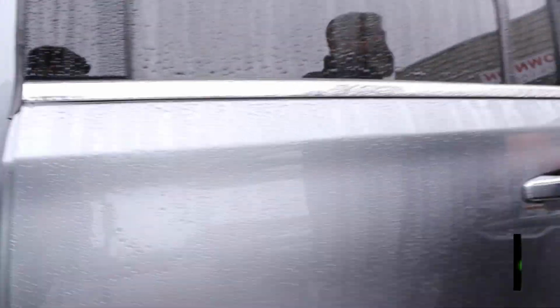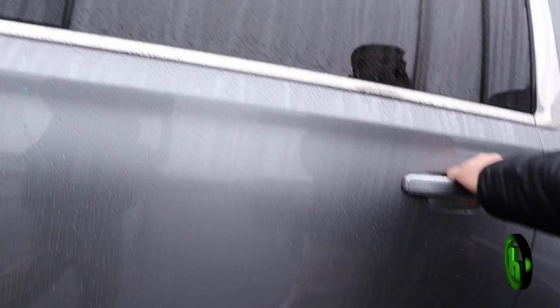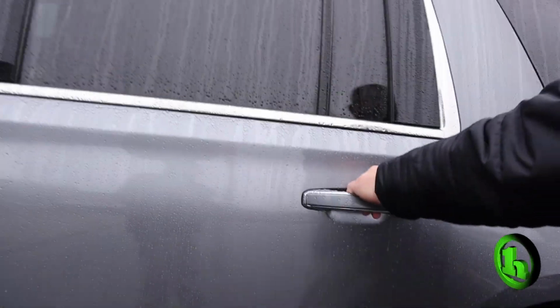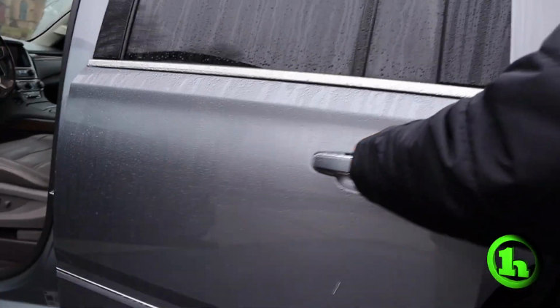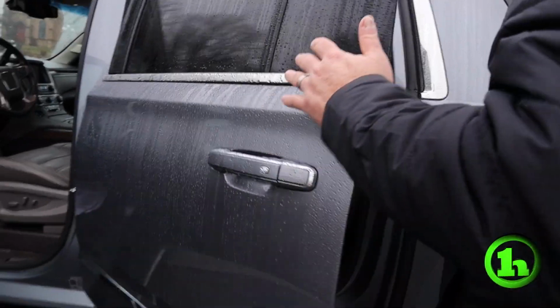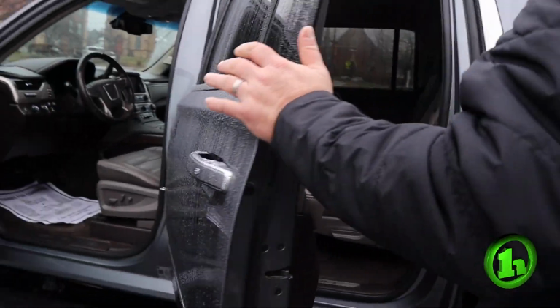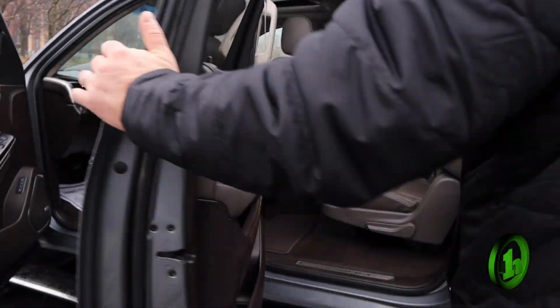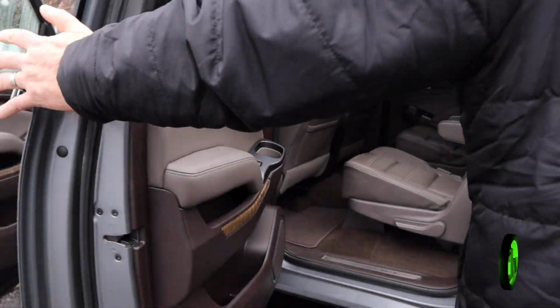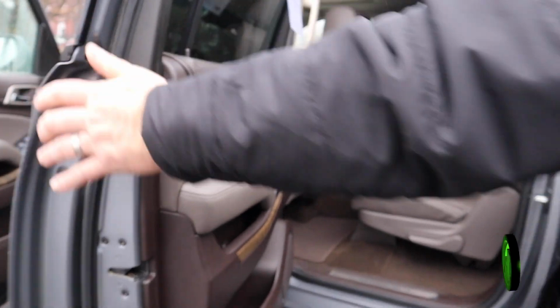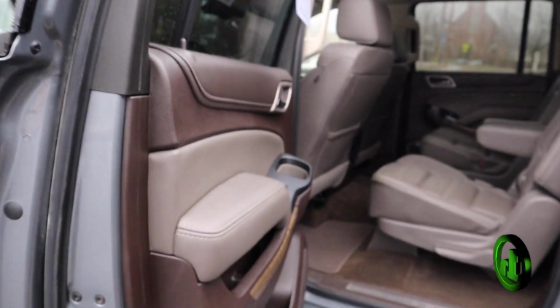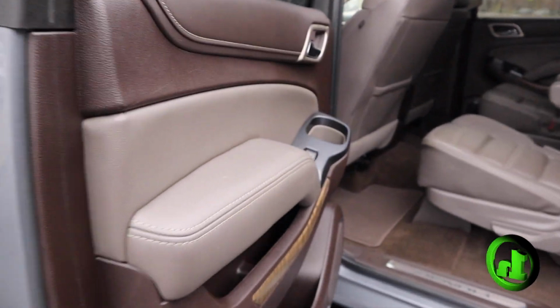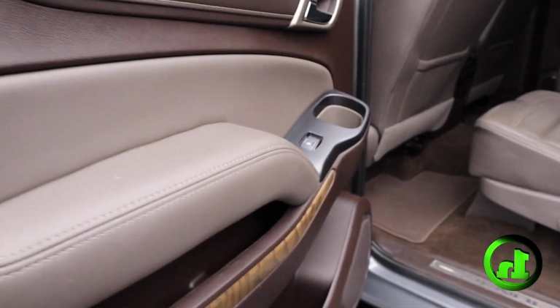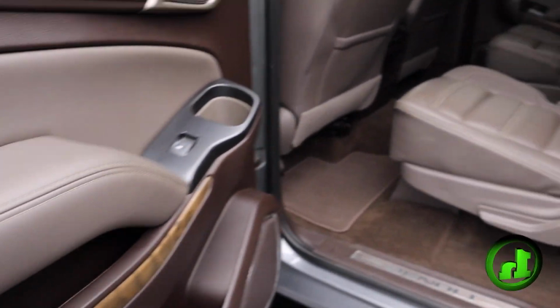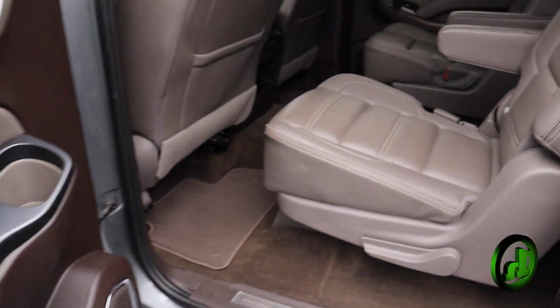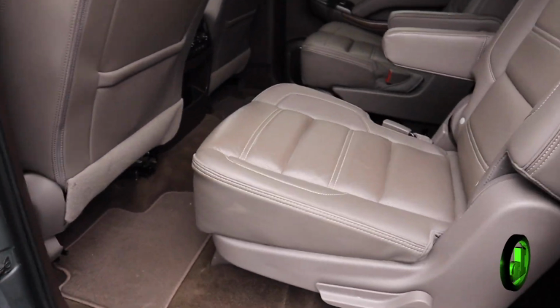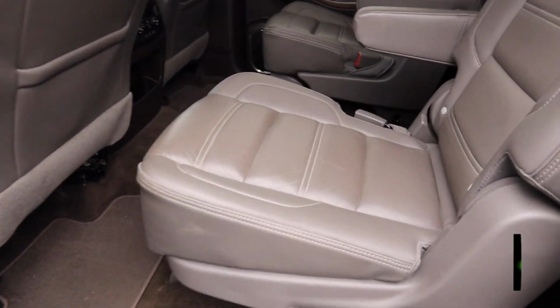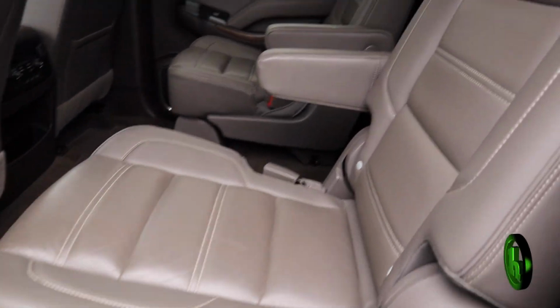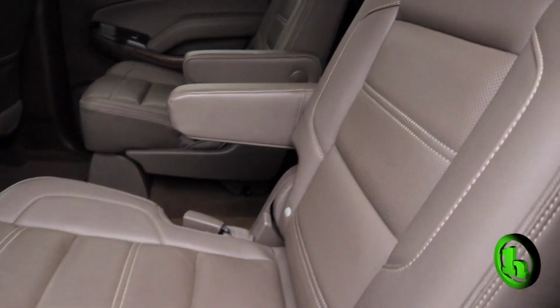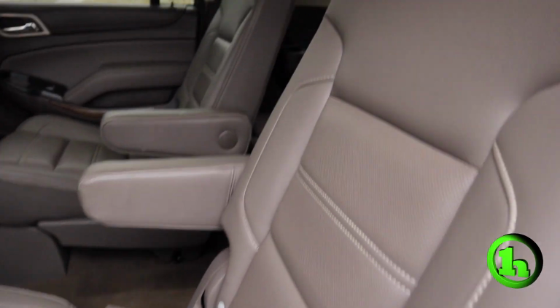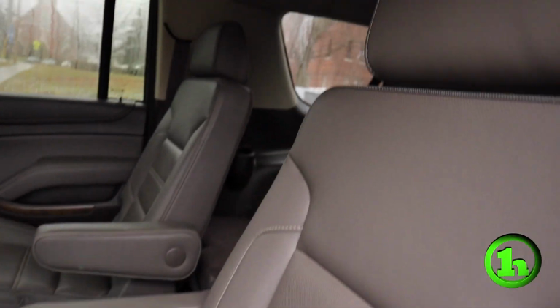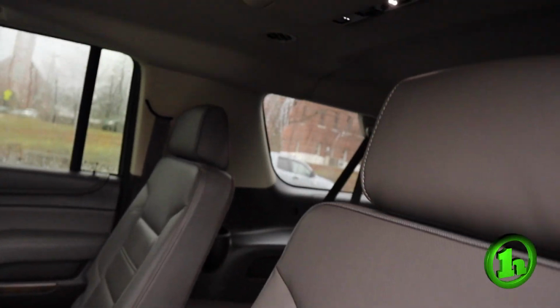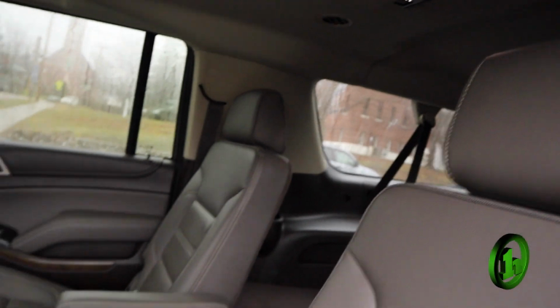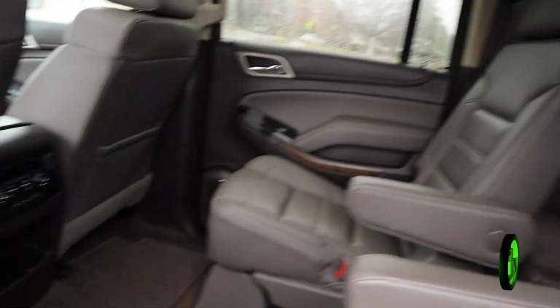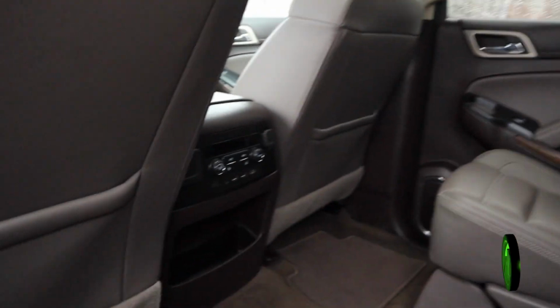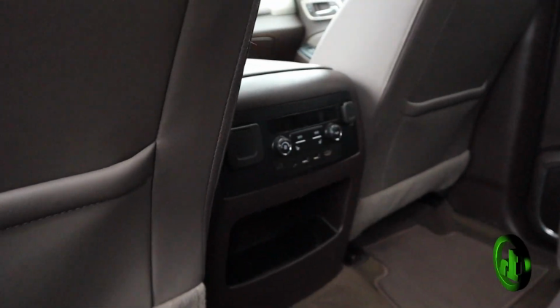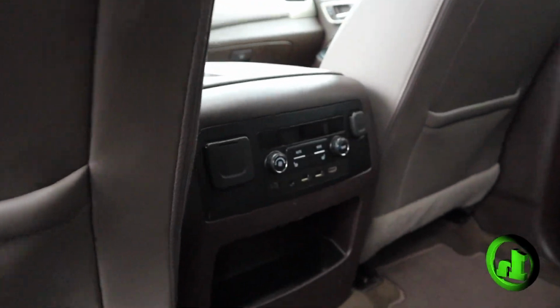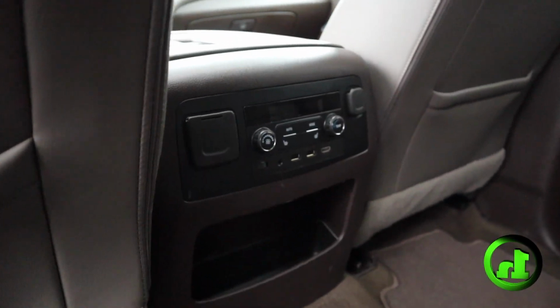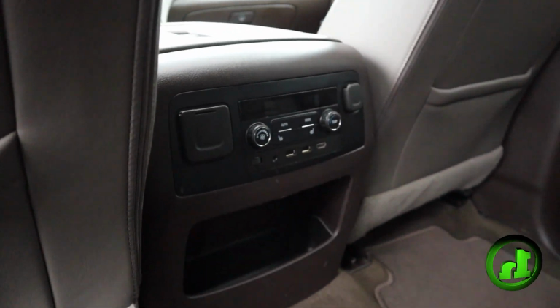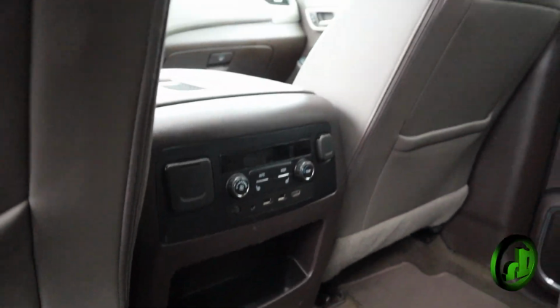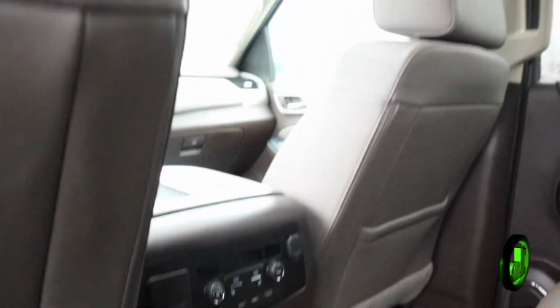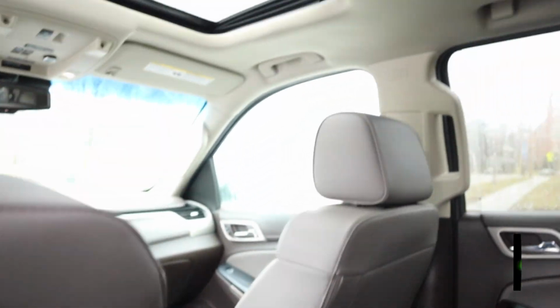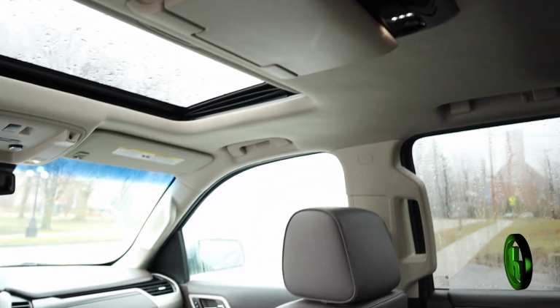We'll open up the back. You can see the captain's chairs, second row heated seats. You can see the DVD player.